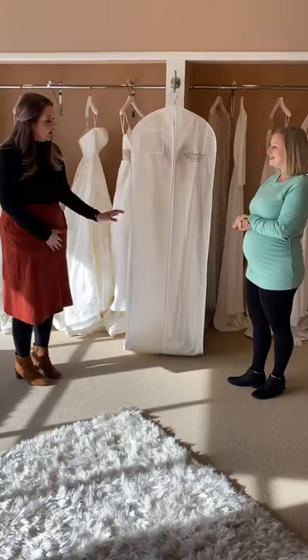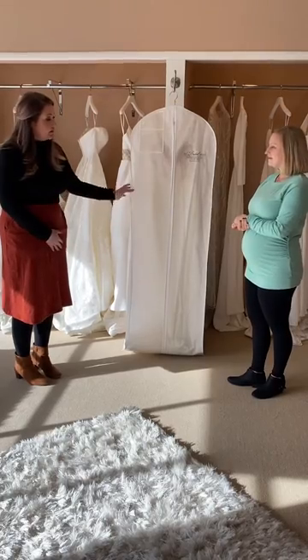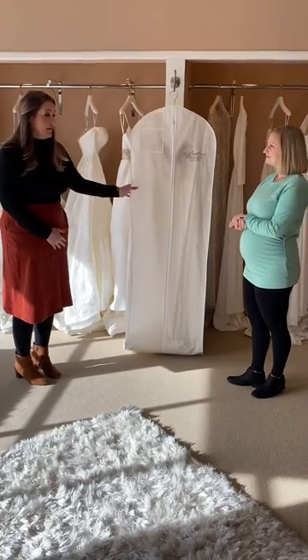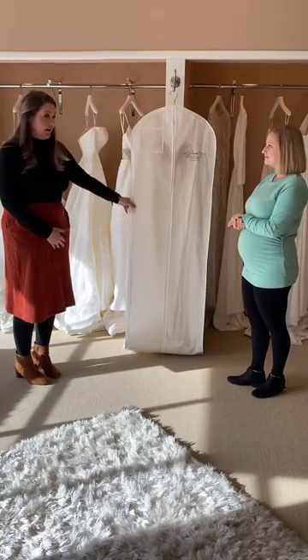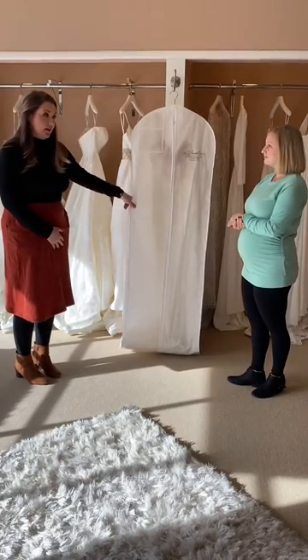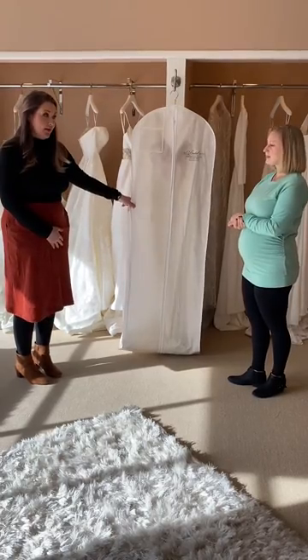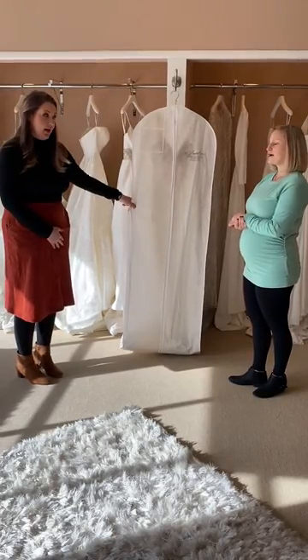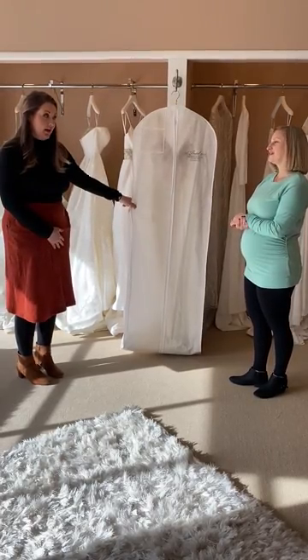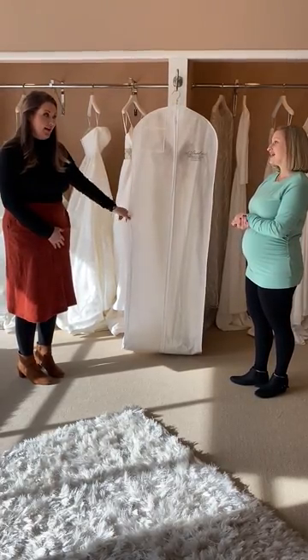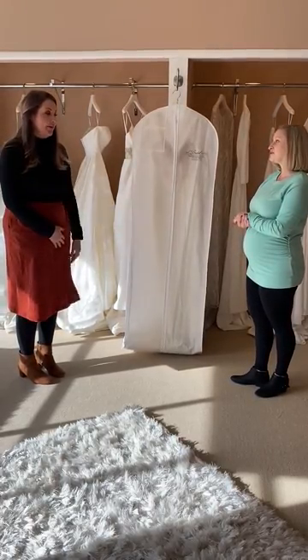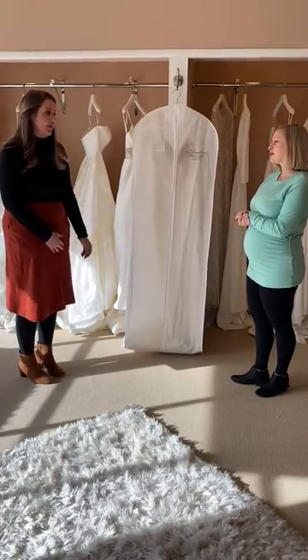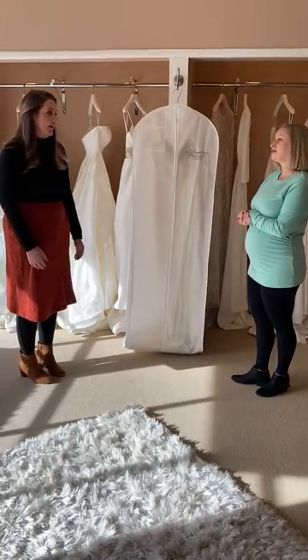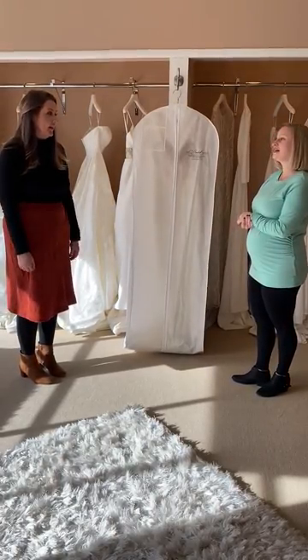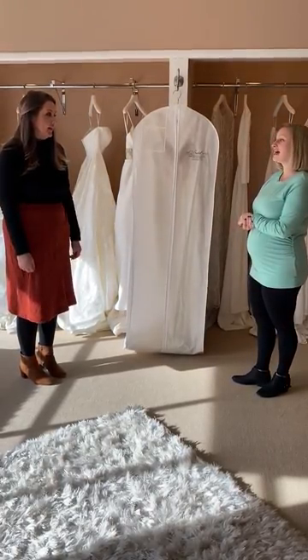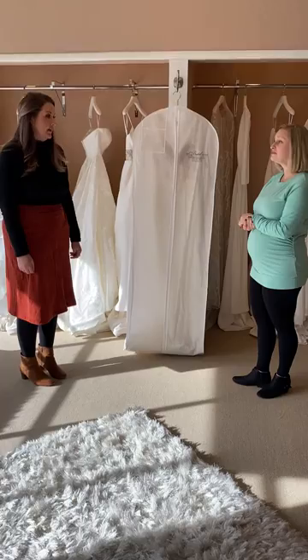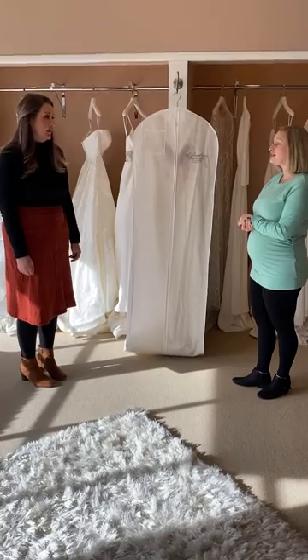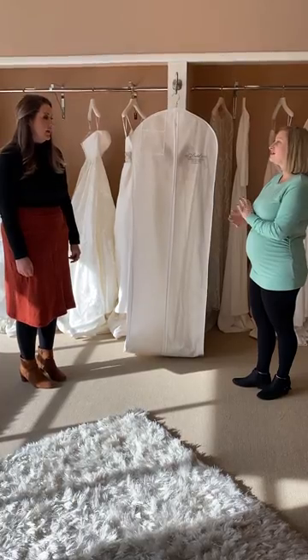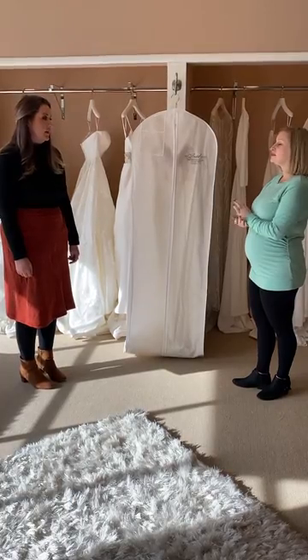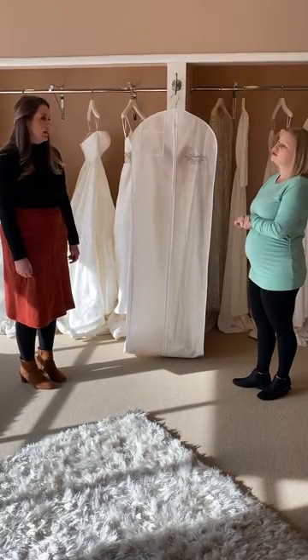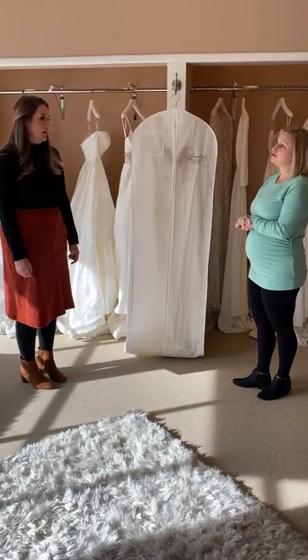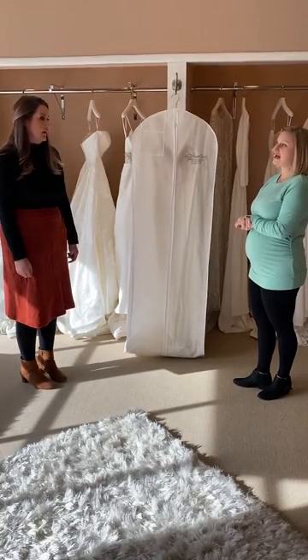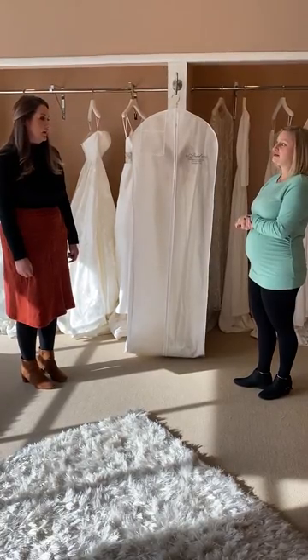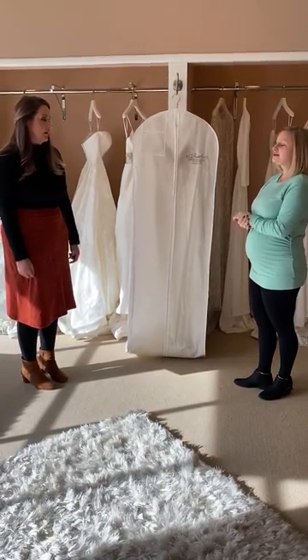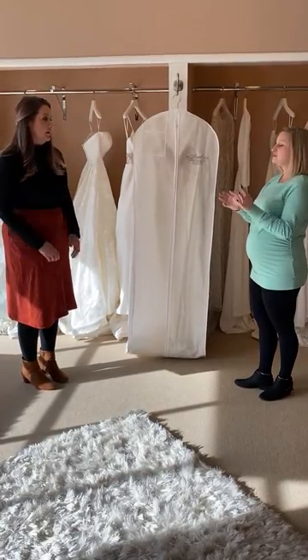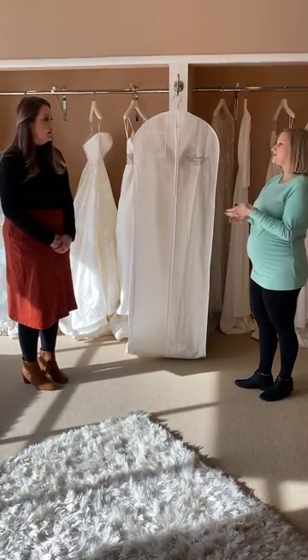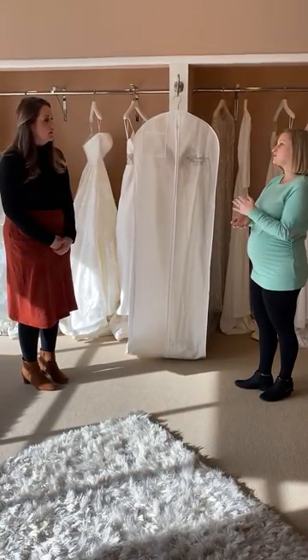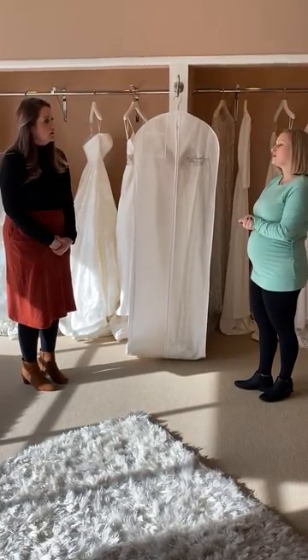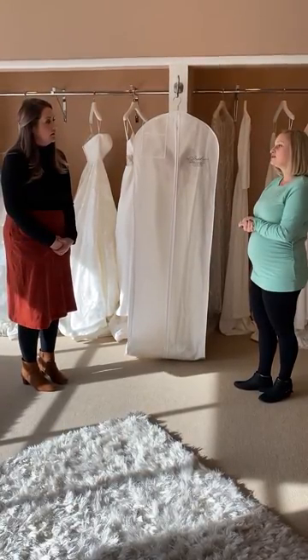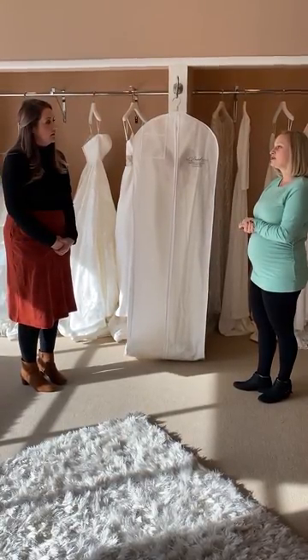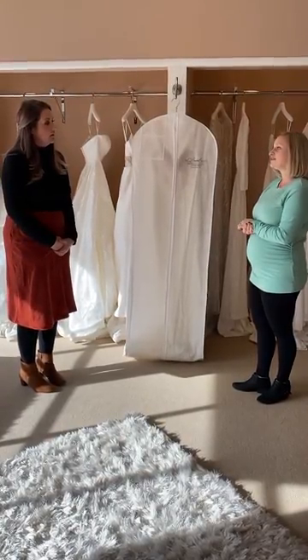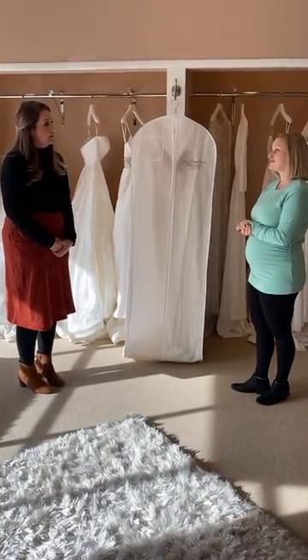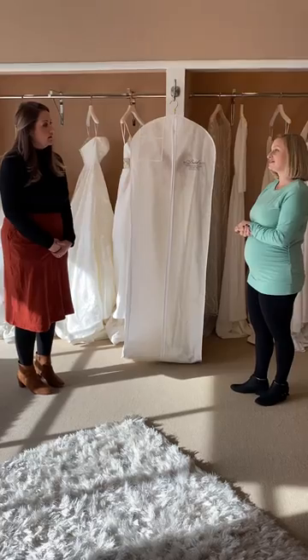I also put my veil in there, is that okay? Yes, you can bring one to two extra items in to be preserved with your gown. It comes in a really nice box with a window so you know everything is there too.